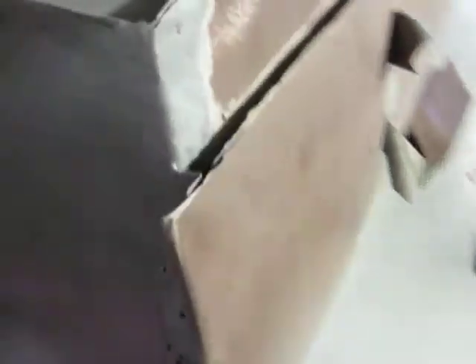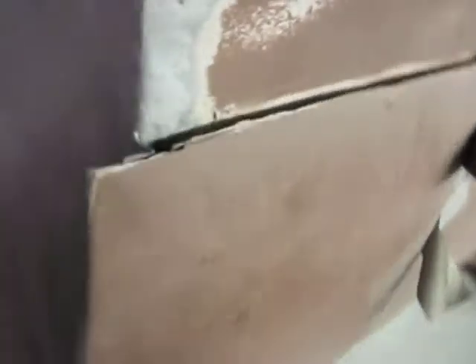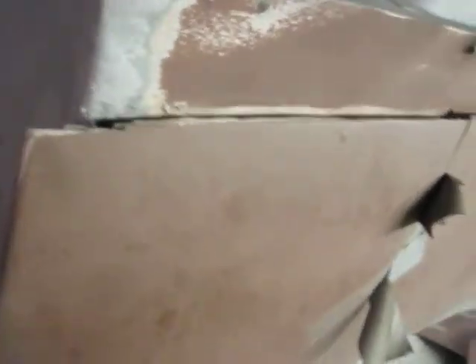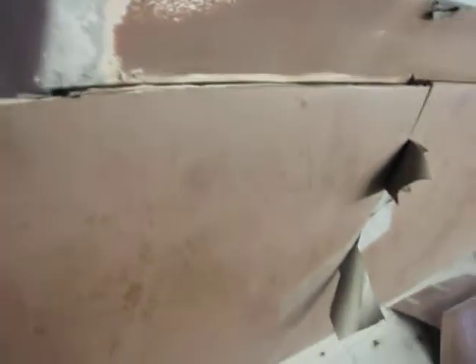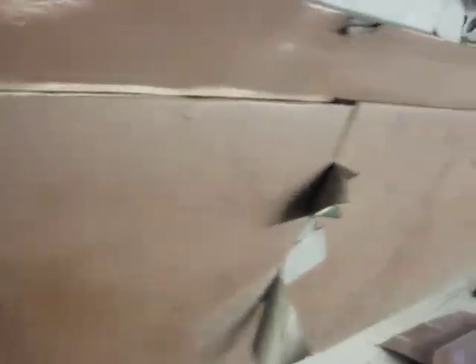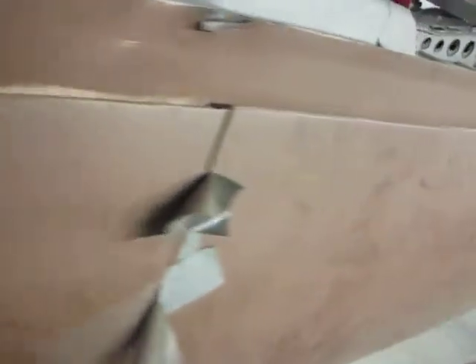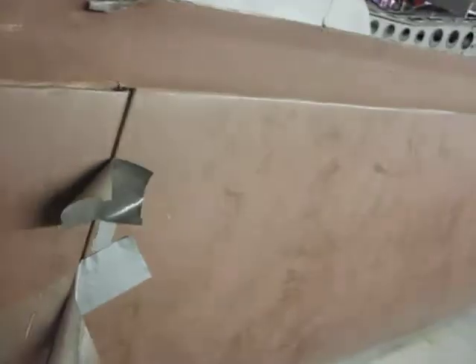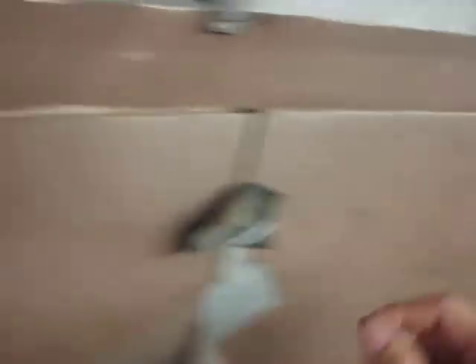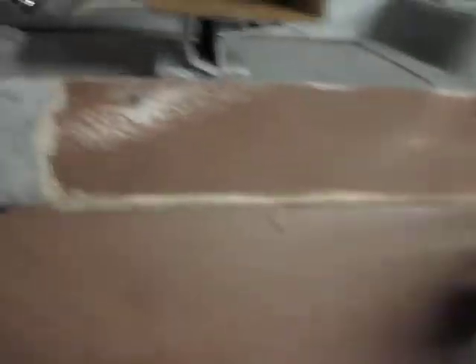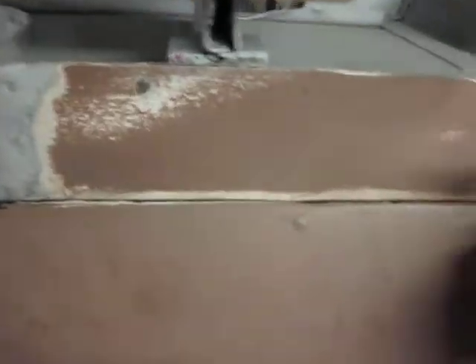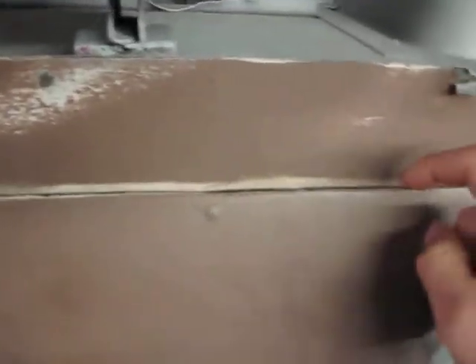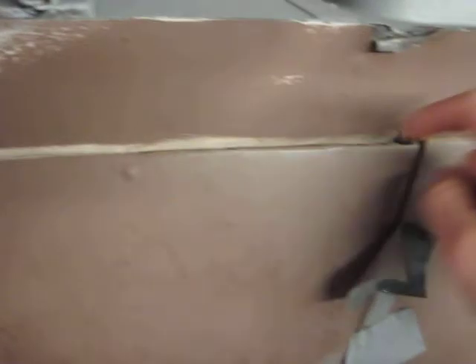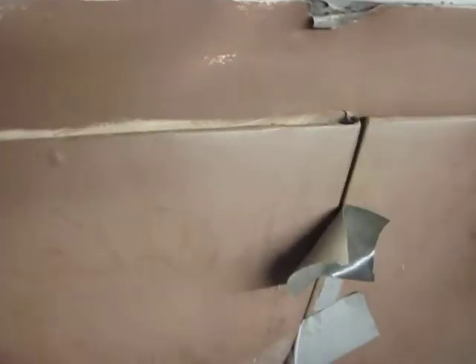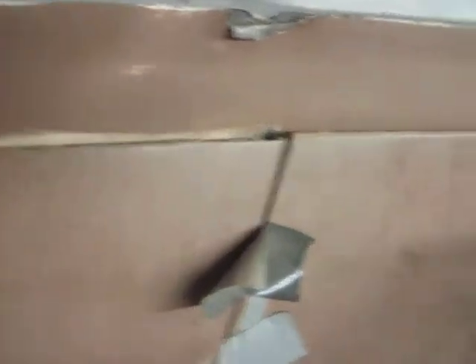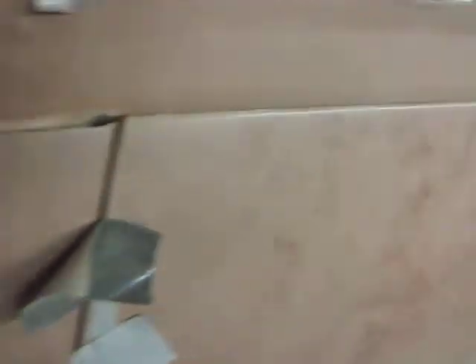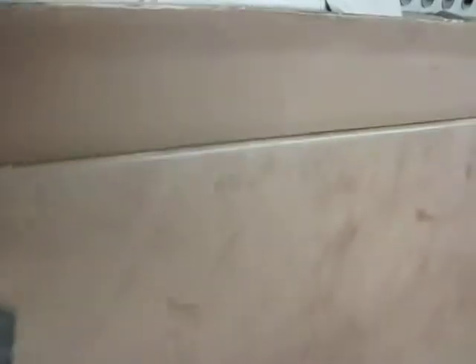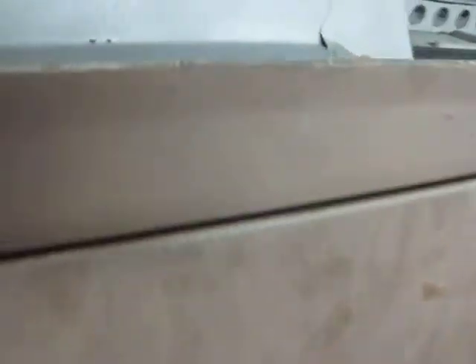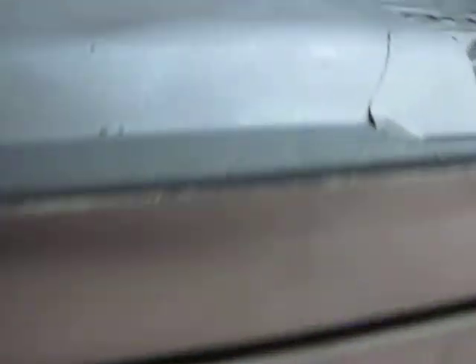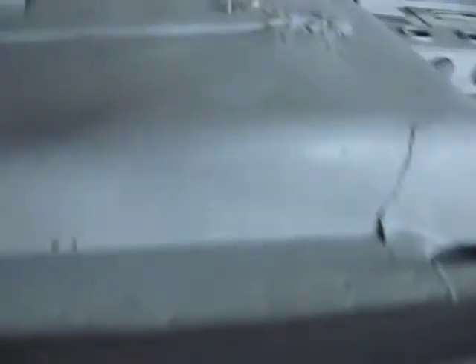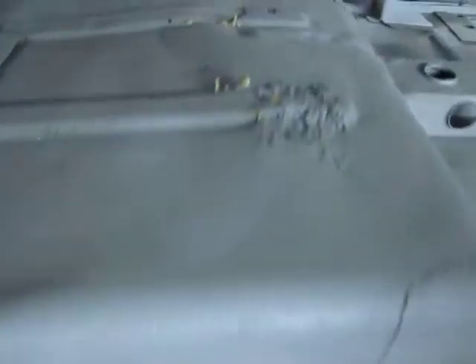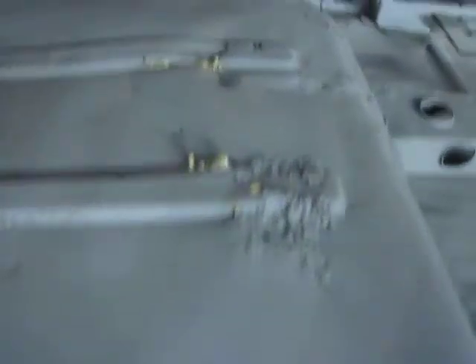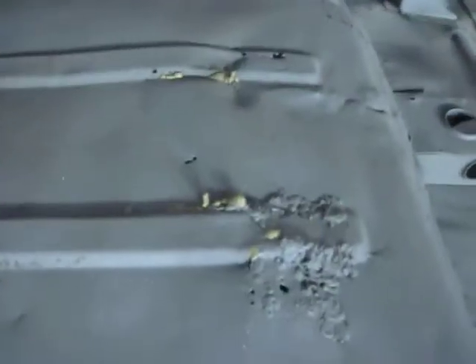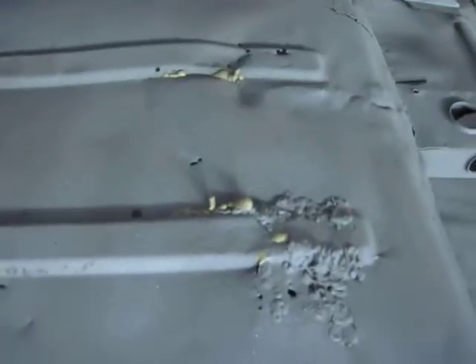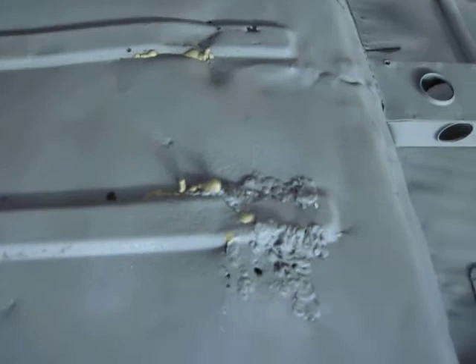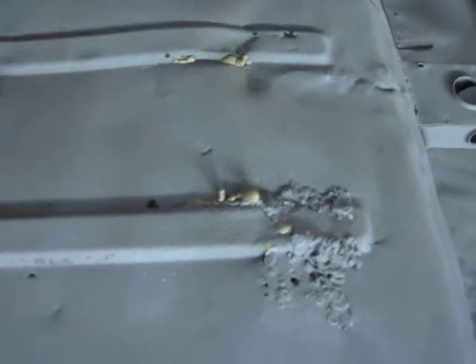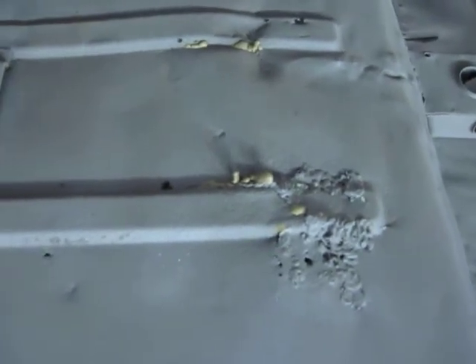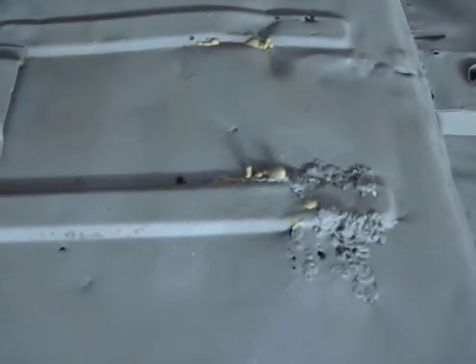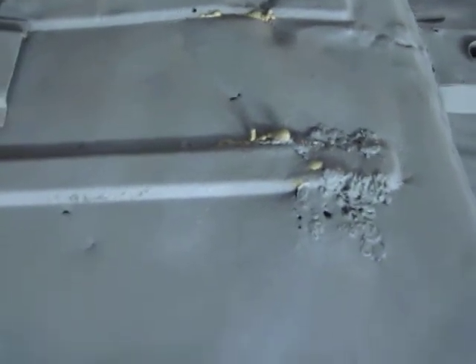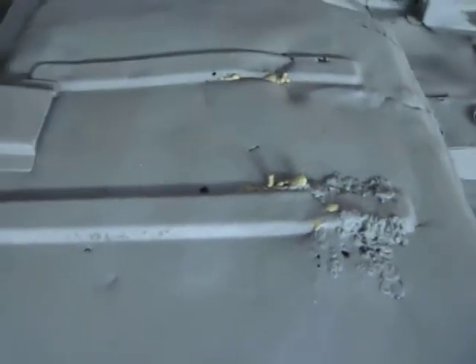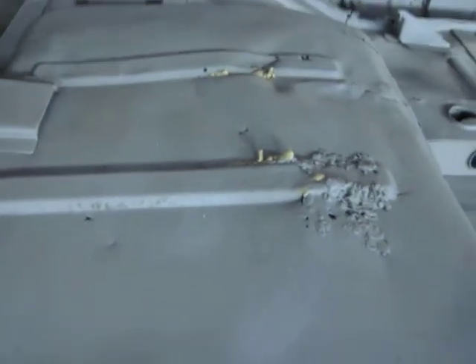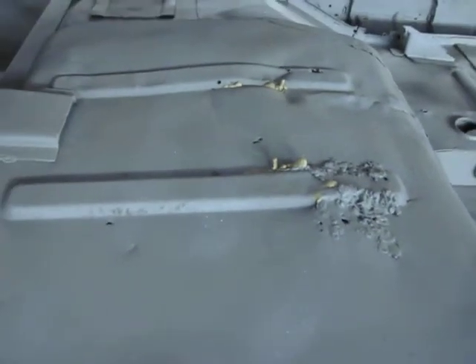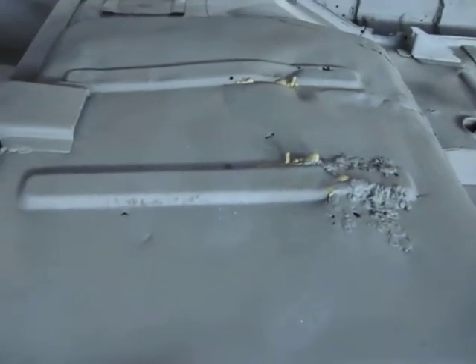I'm really worried about this edge. This is the rocker area. Just once we sand all this off, I think there's going to be some garbage under there. And there's some brazing and some really nice patches on the rear driver's floor.